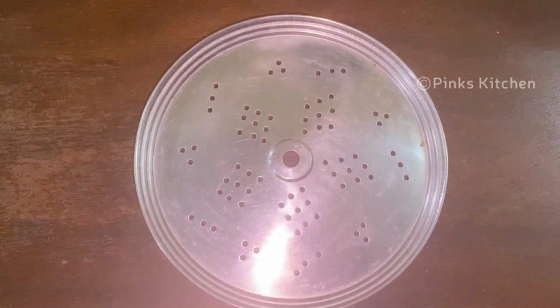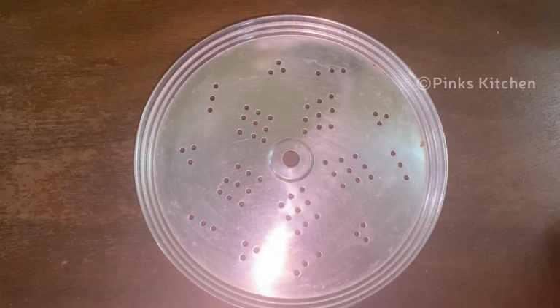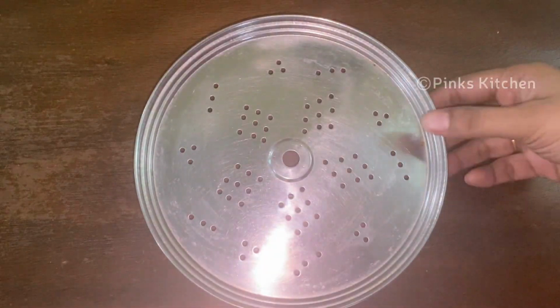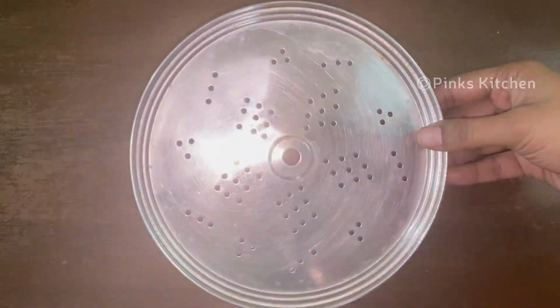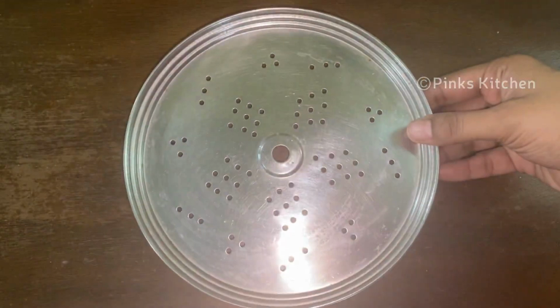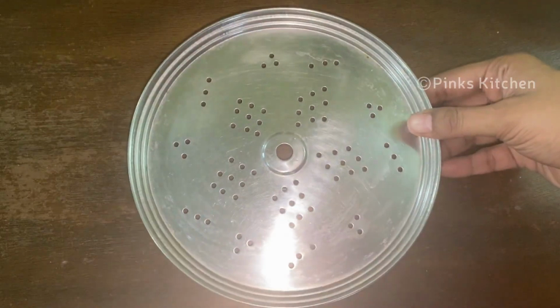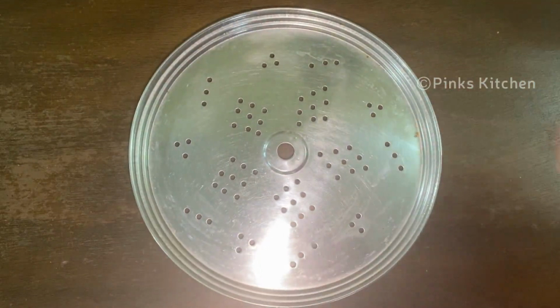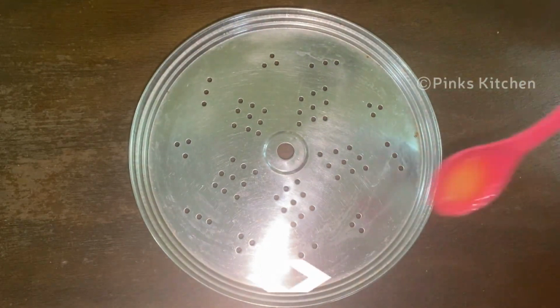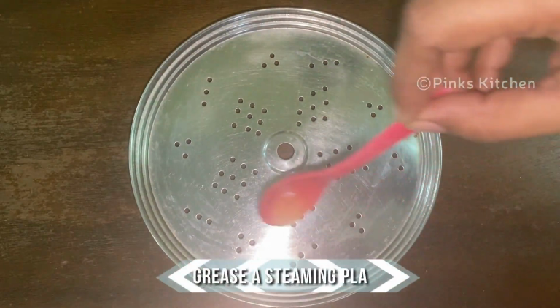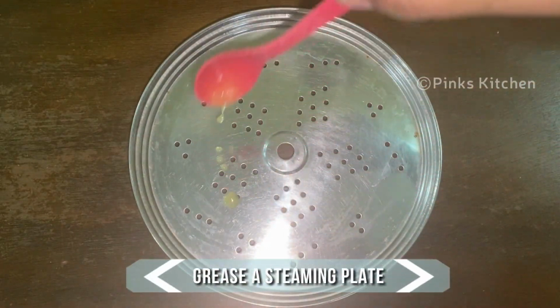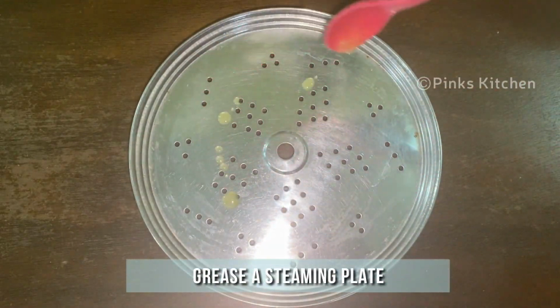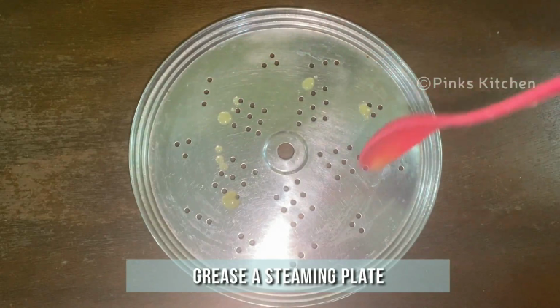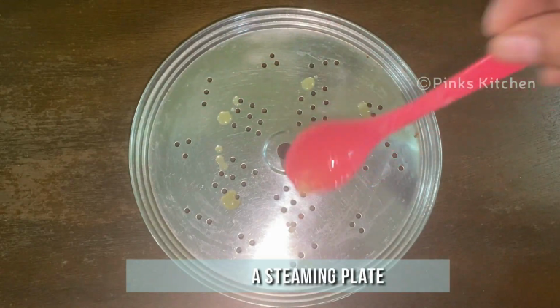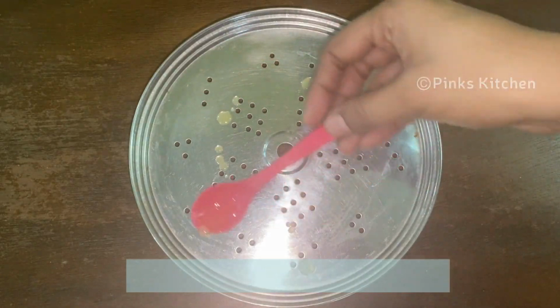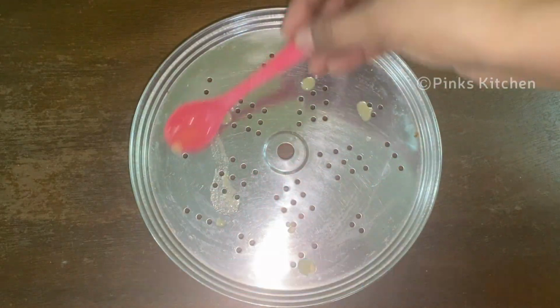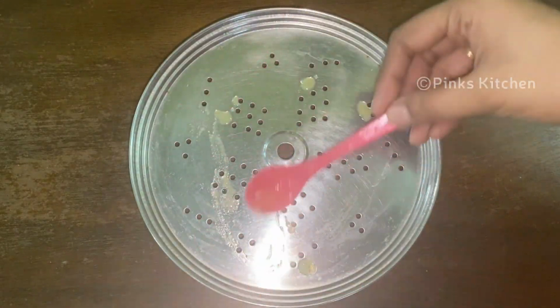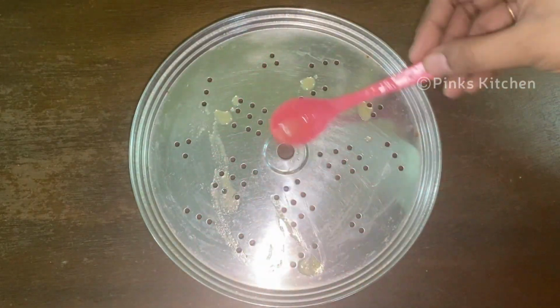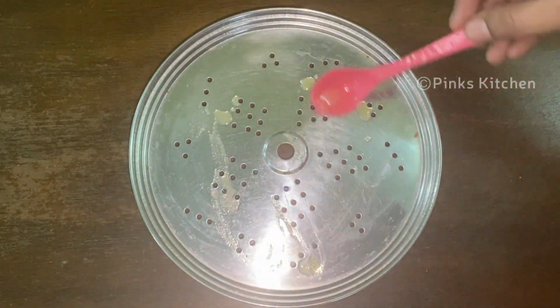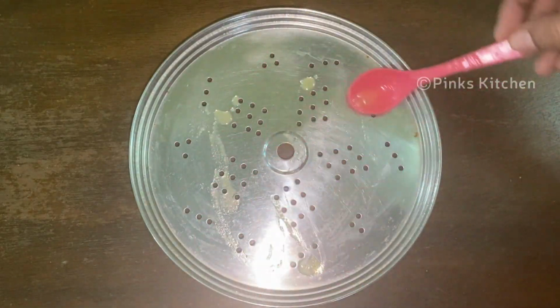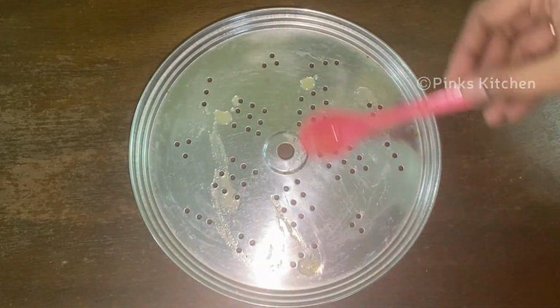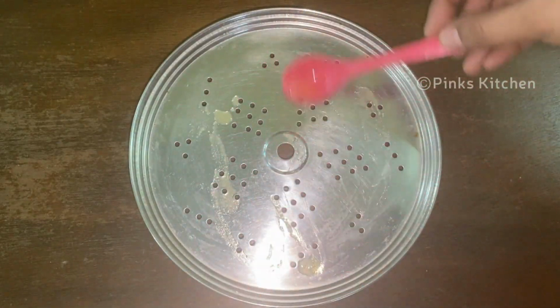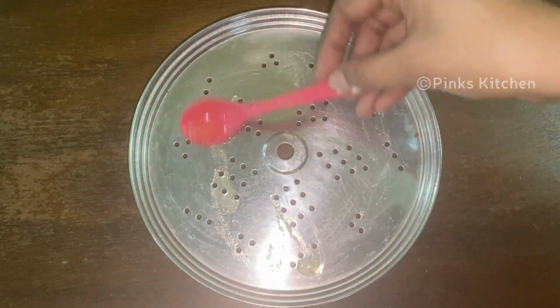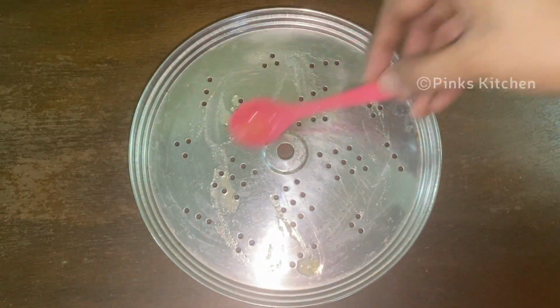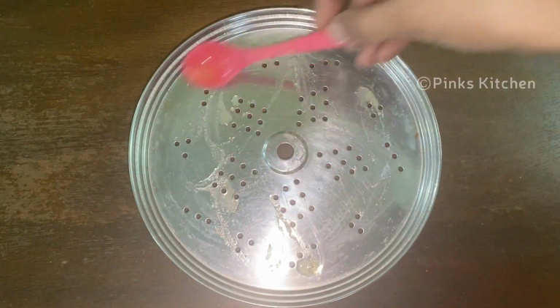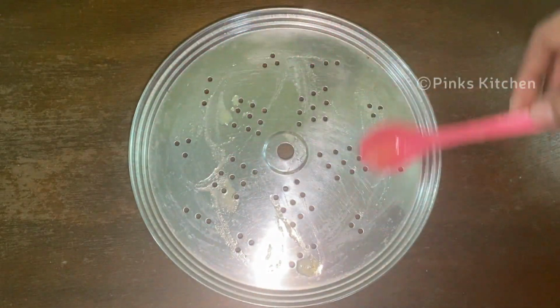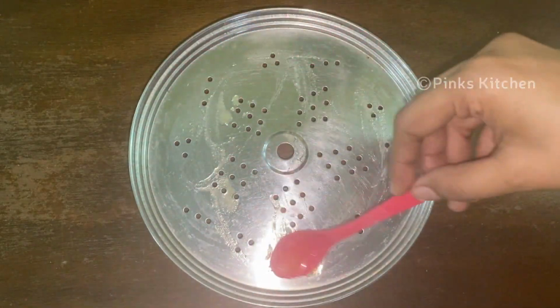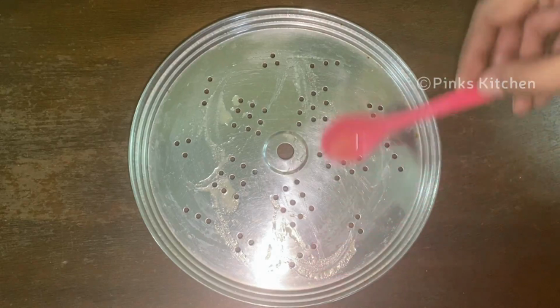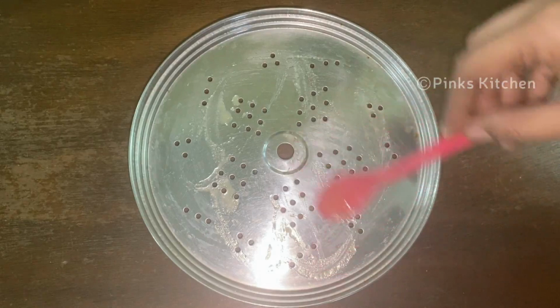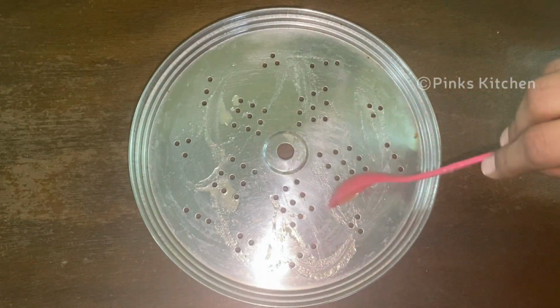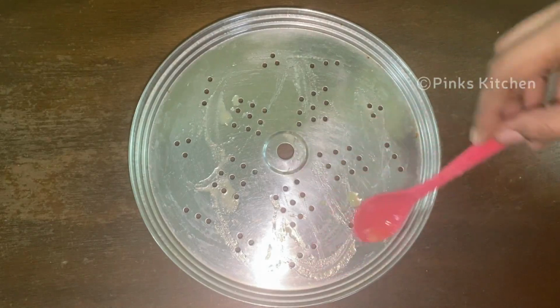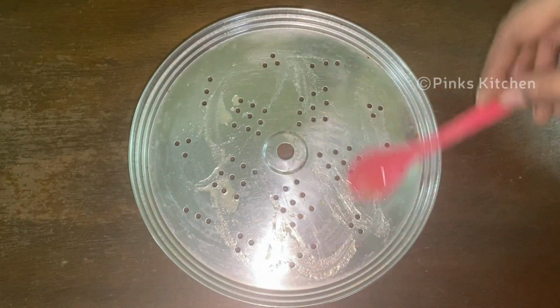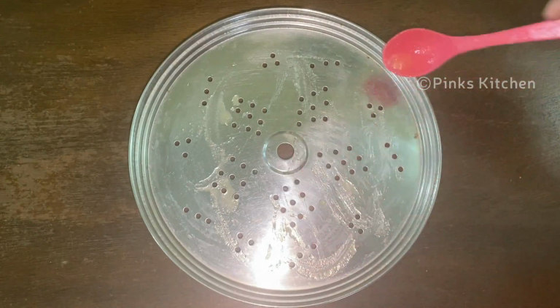Take a steaming plate like this and grease it well with ghee. Use homemade ghee for best taste and results. I have already made a video on how to make homemade ghee — I will be giving the video link in the description box, you can check on it.